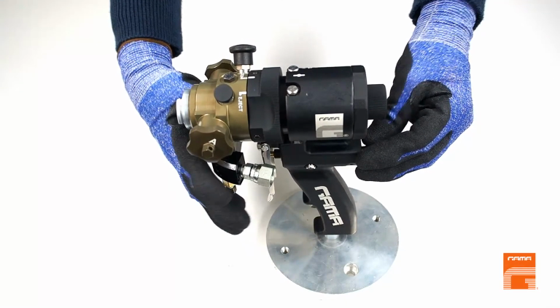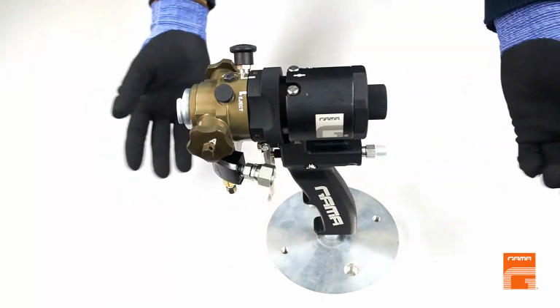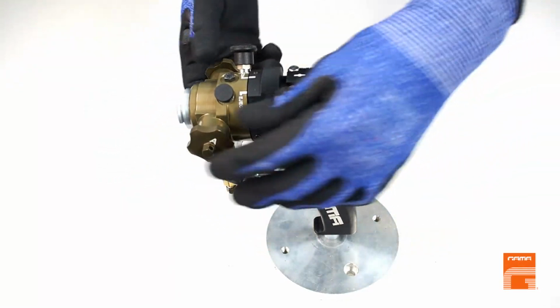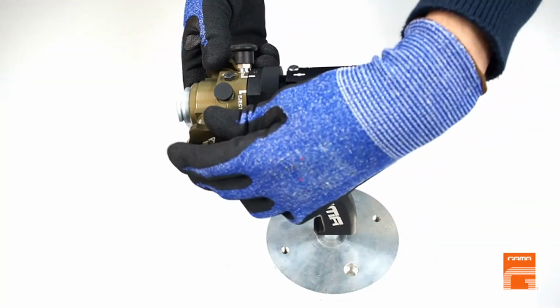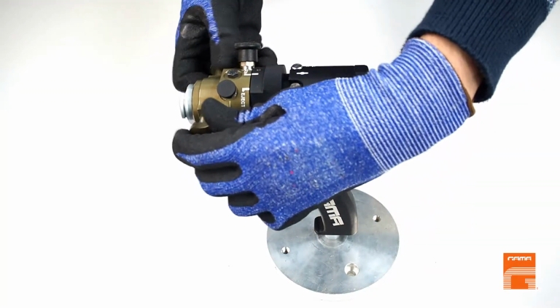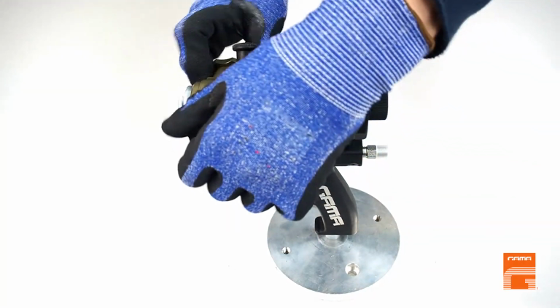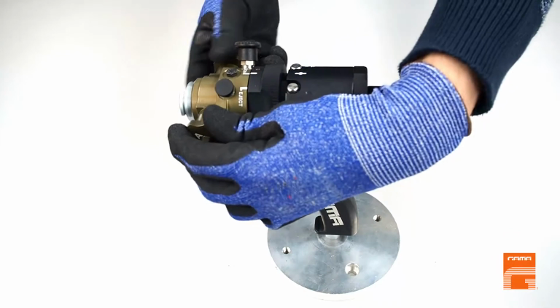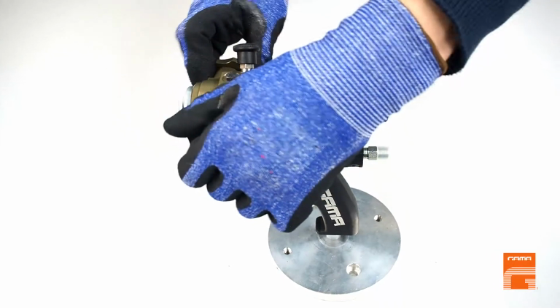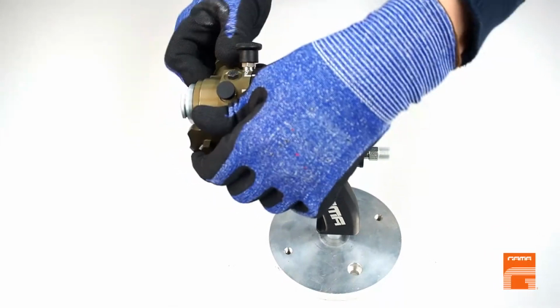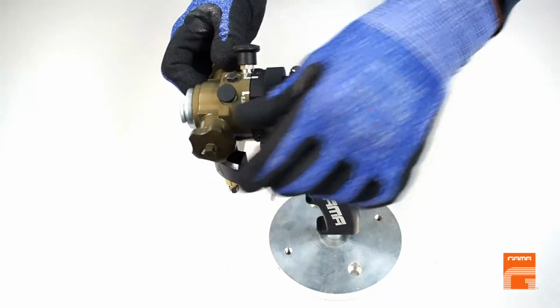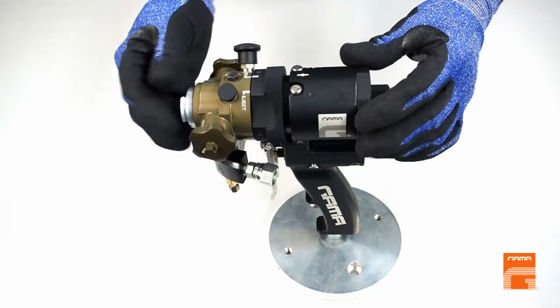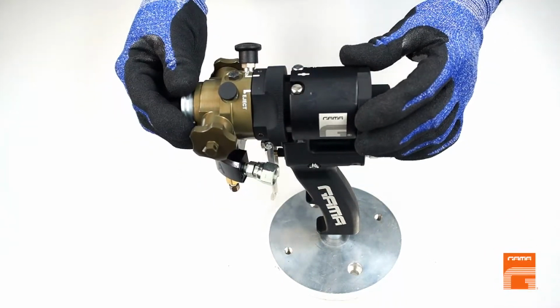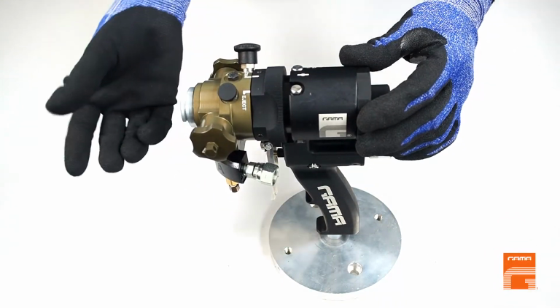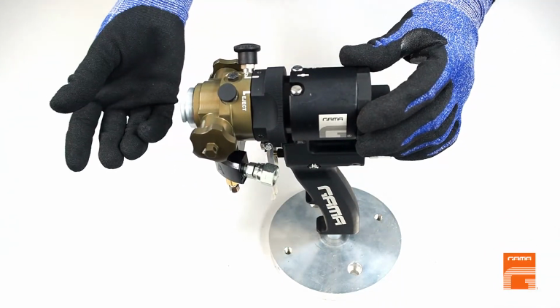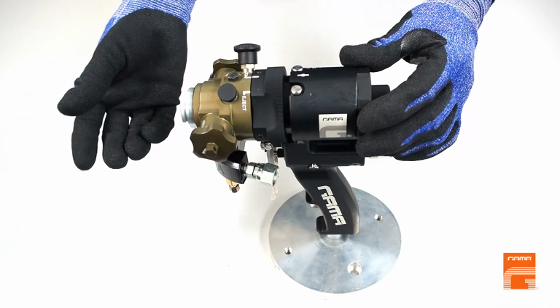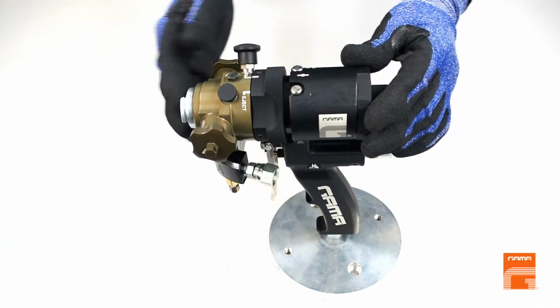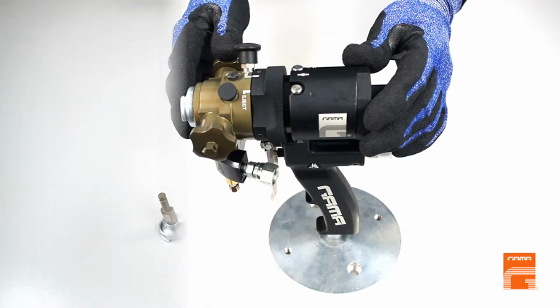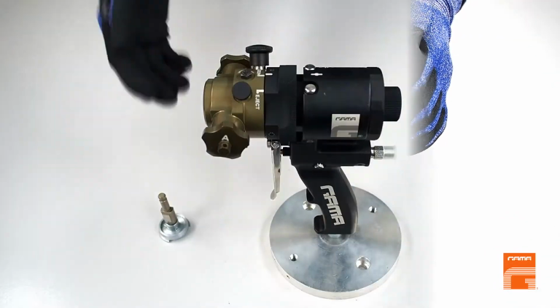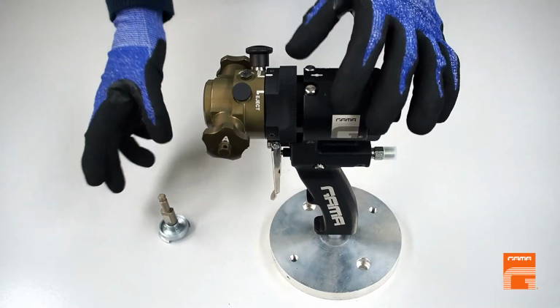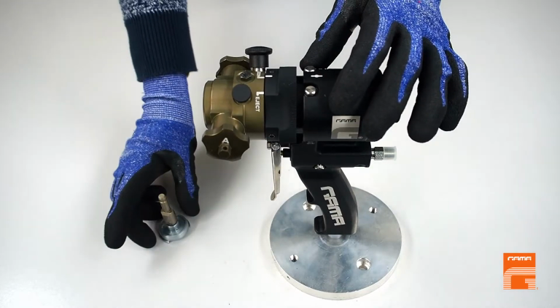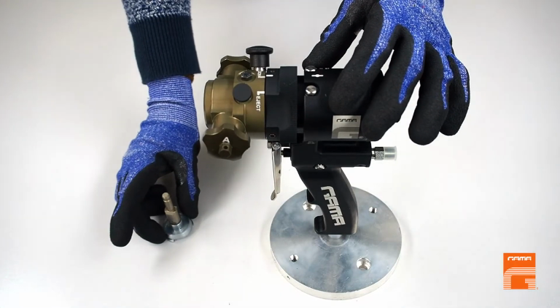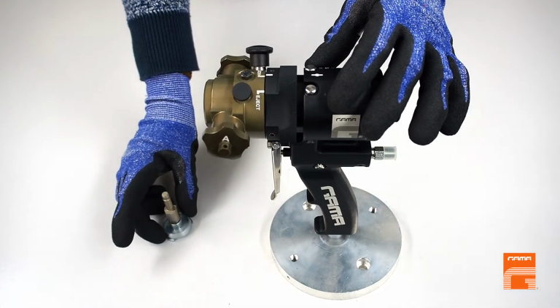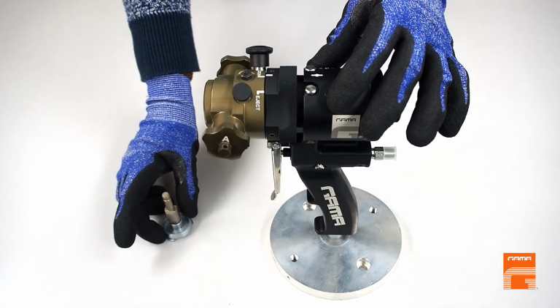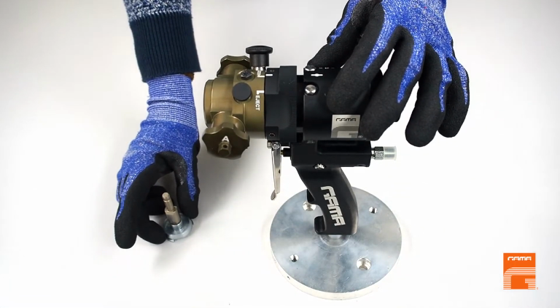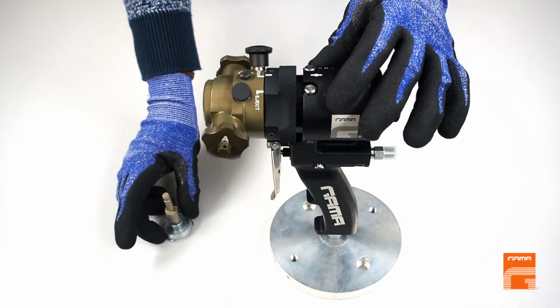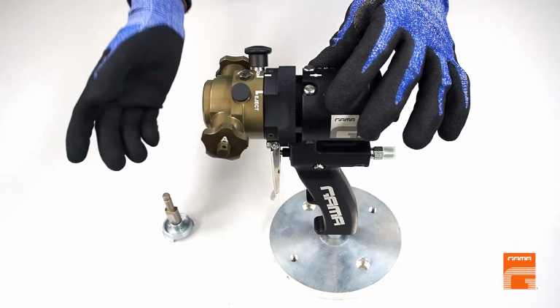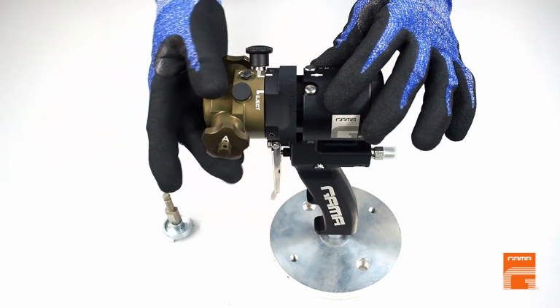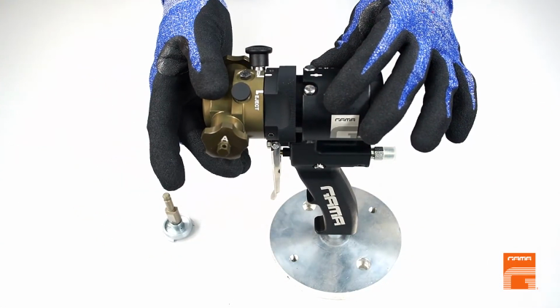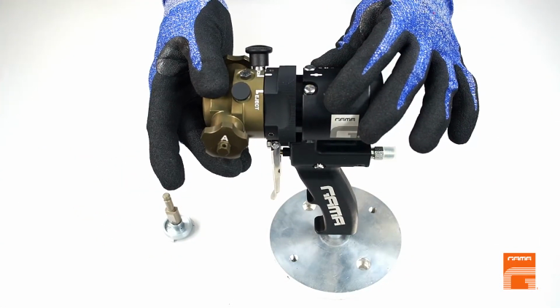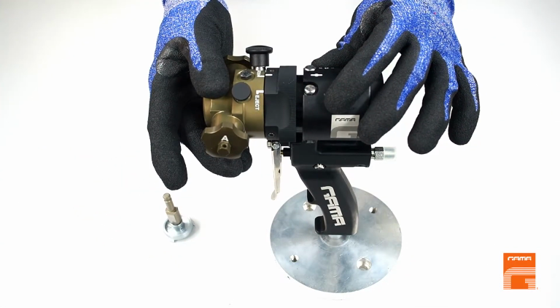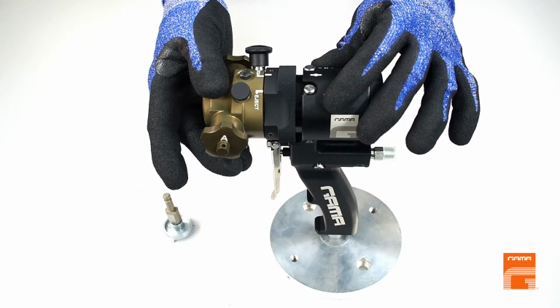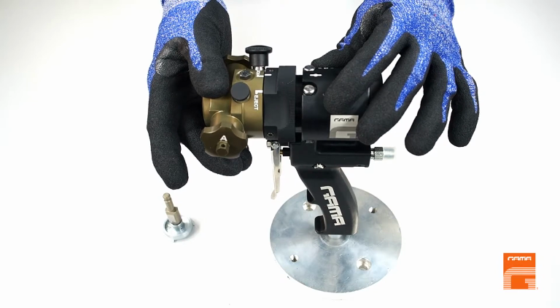You can also loosen both side cartridges and take out the mixing chamber. Once we have the mixing chamber extracted, we can extract the mixing head.